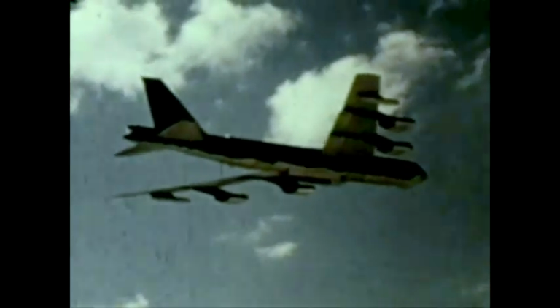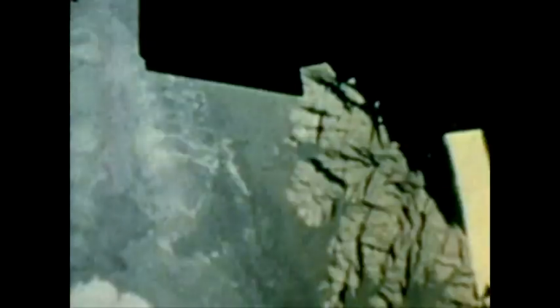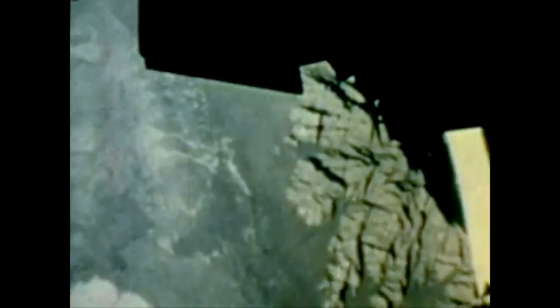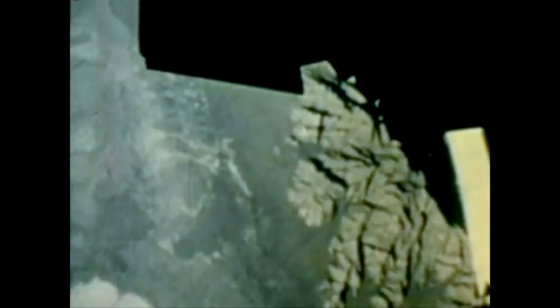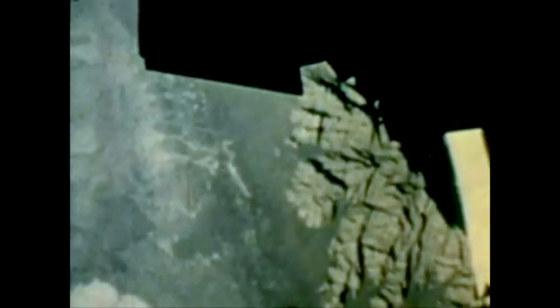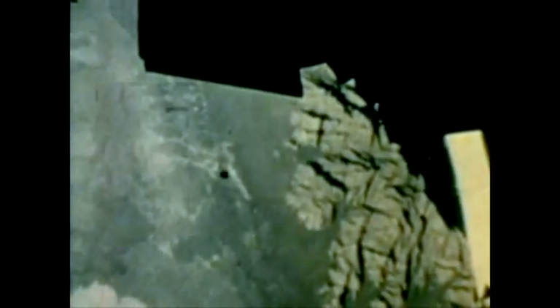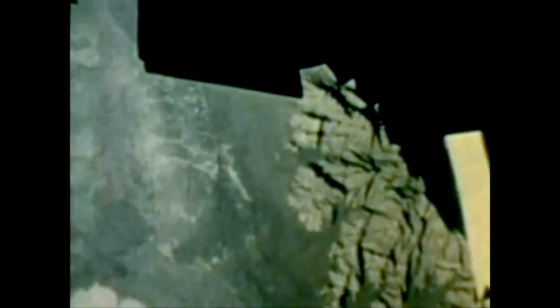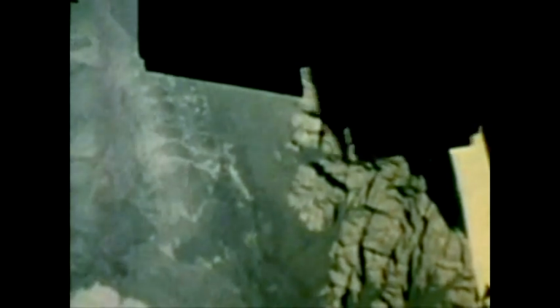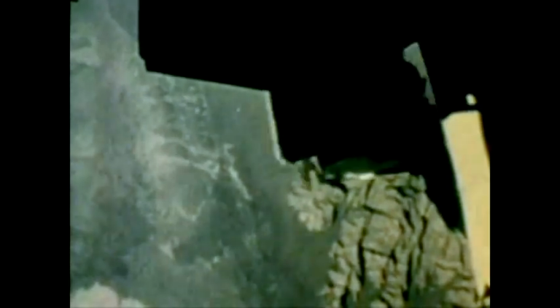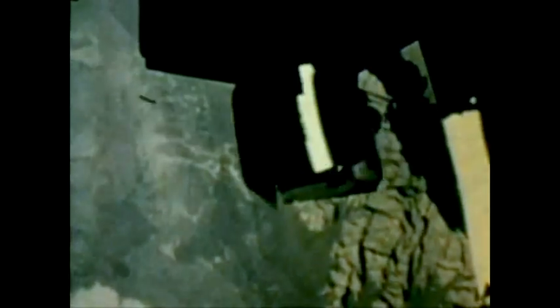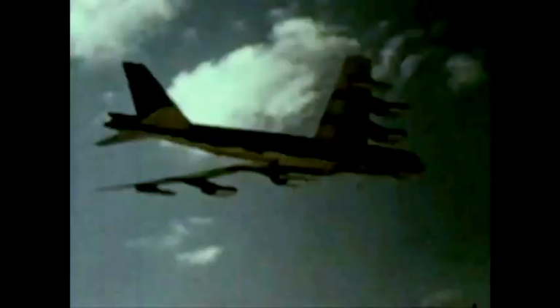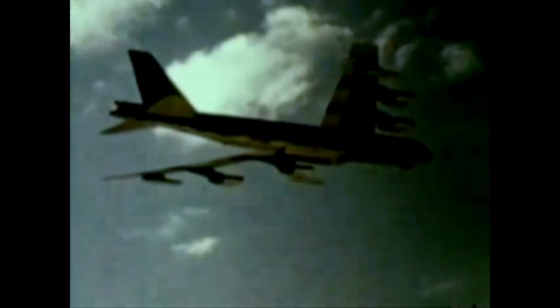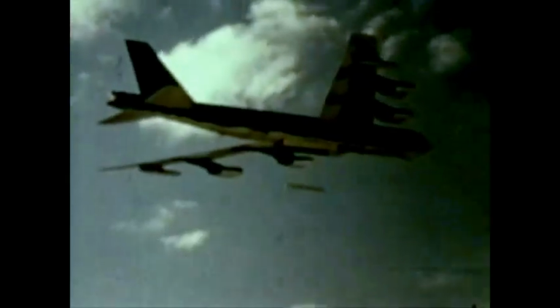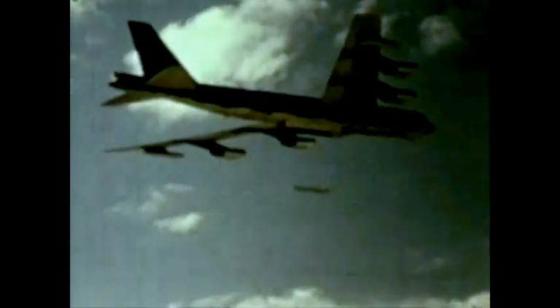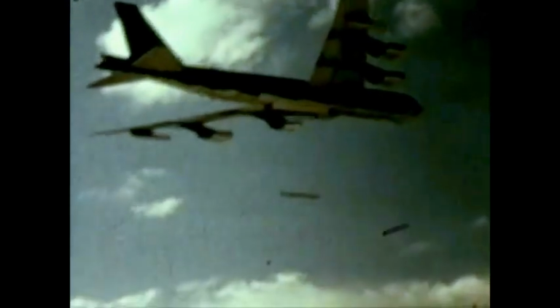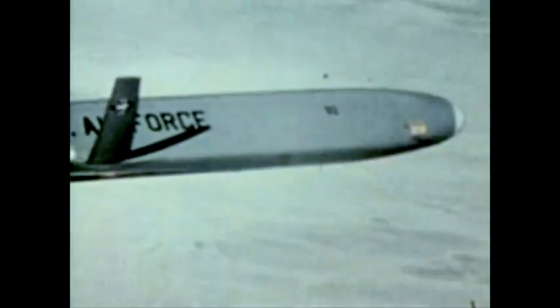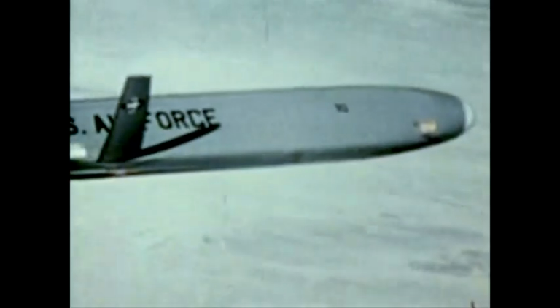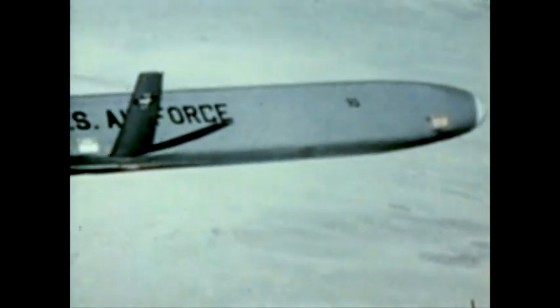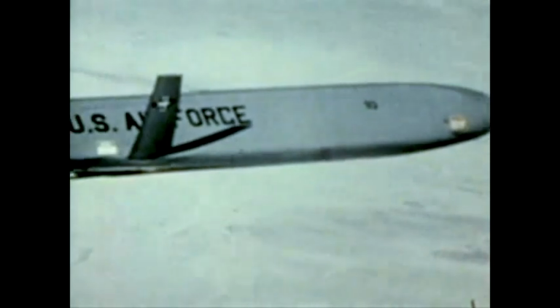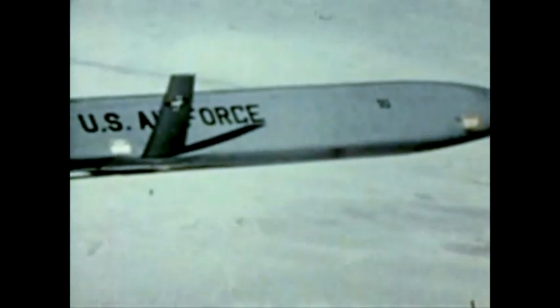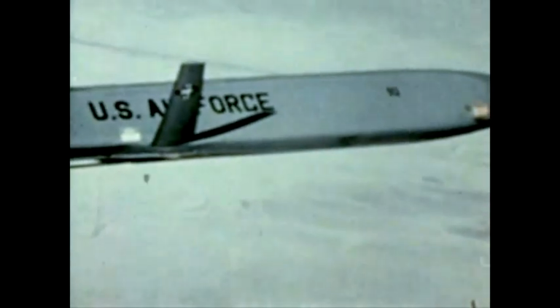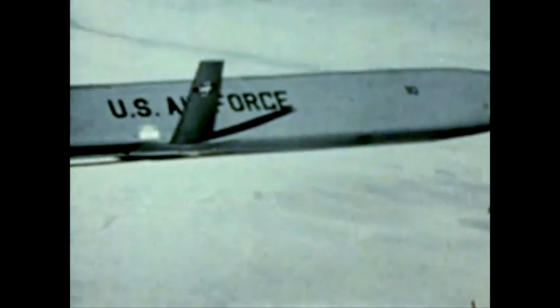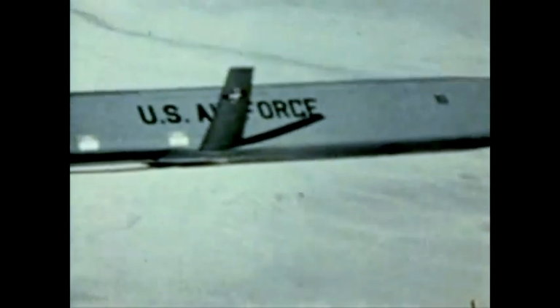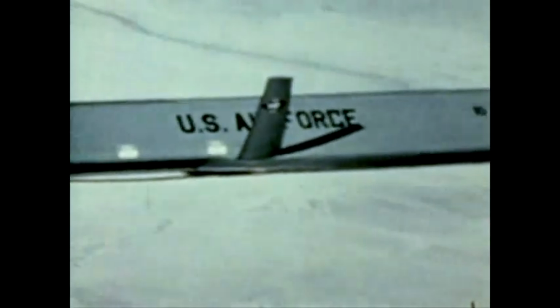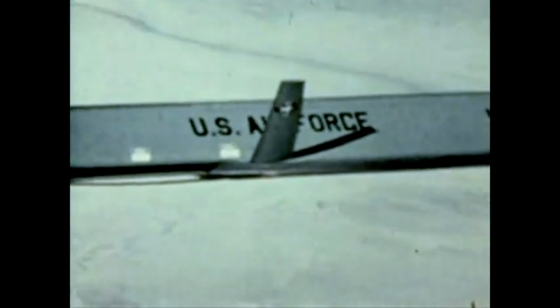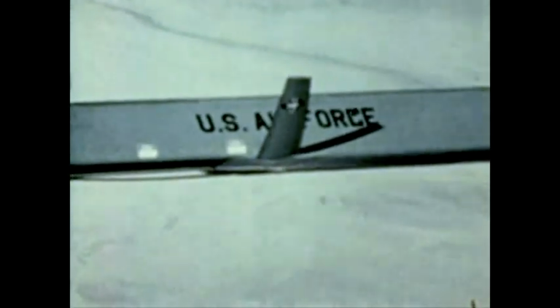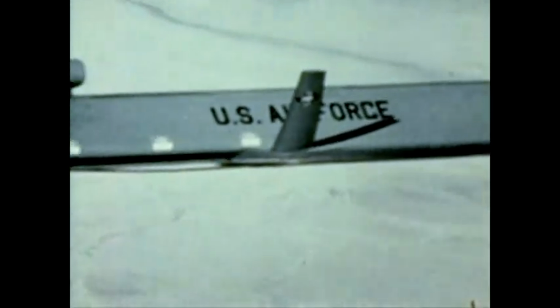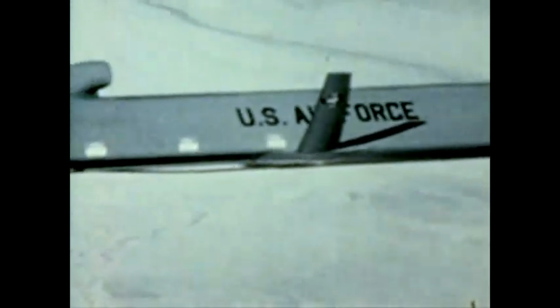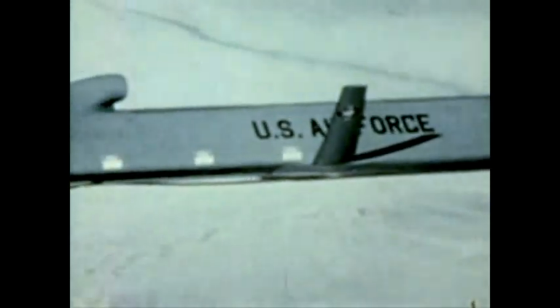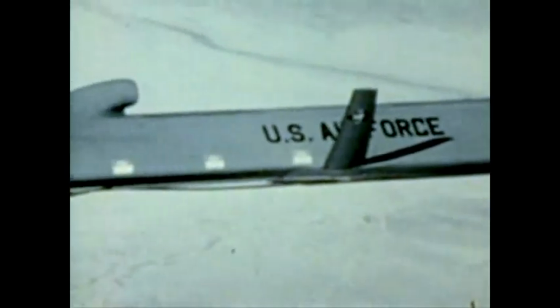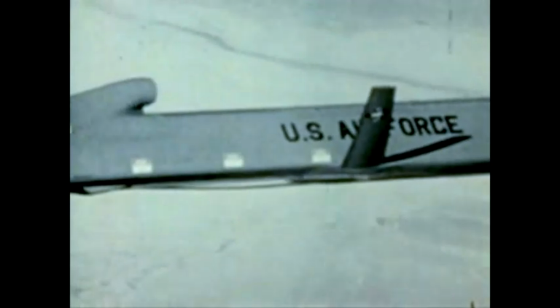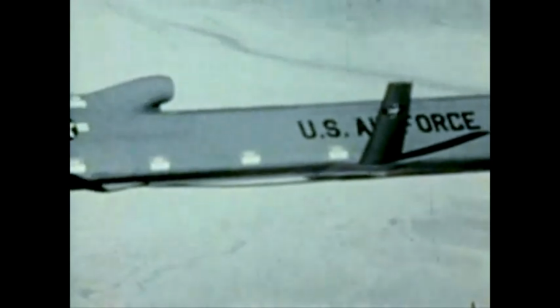Since cruise missiles attack prime targets at substantial distances from the carrier aircraft, the B-52 and cruise missile combination can saturate enemy defenses and complicate his ability to defend his territory.